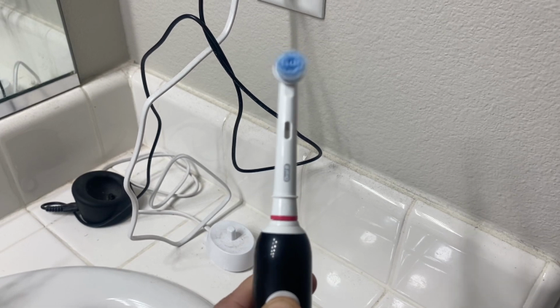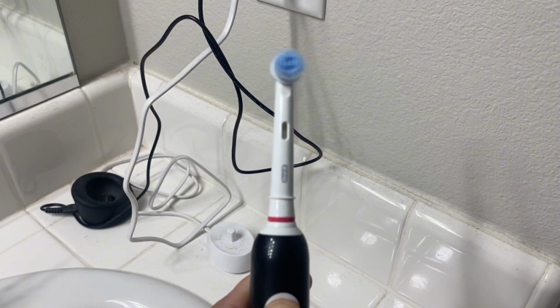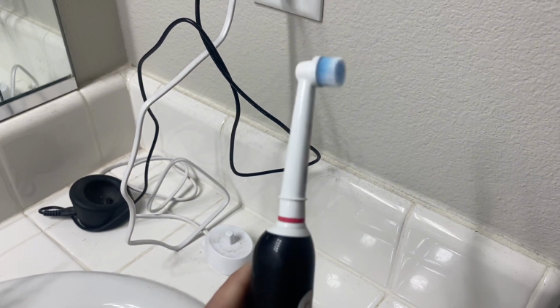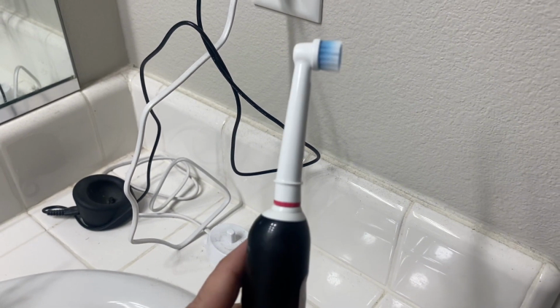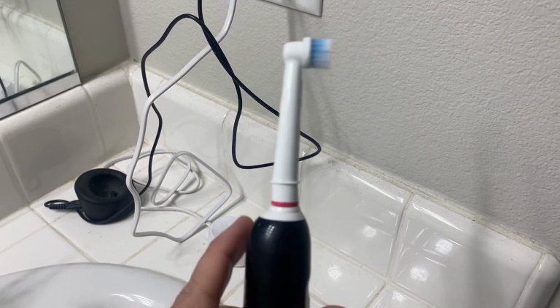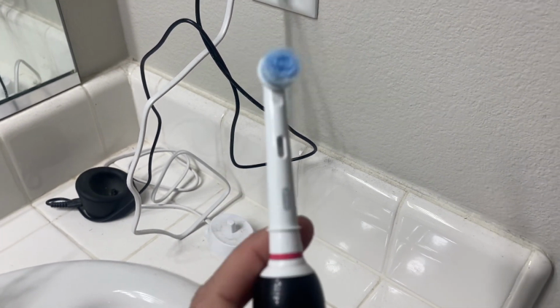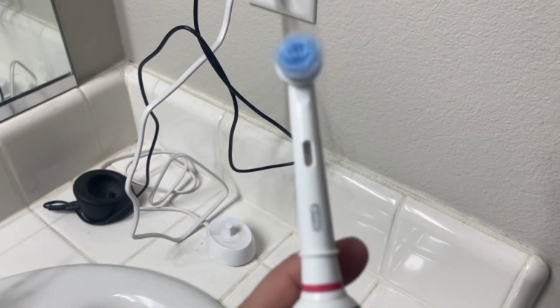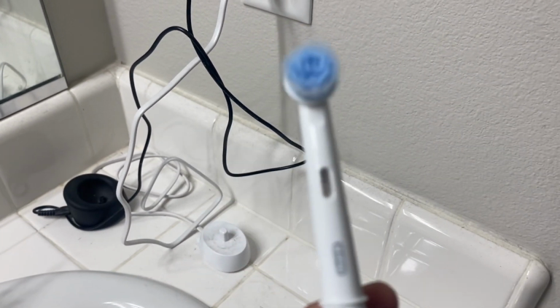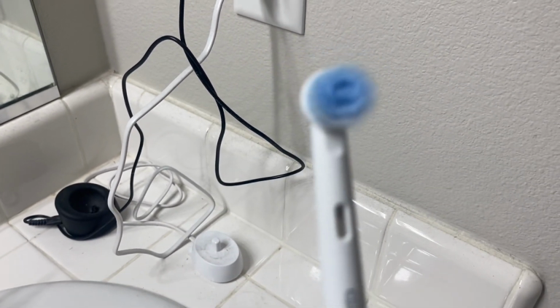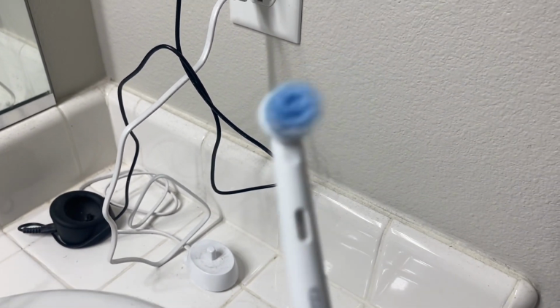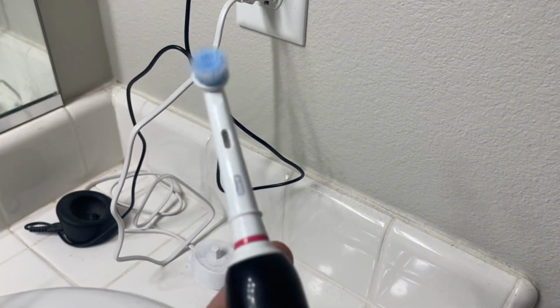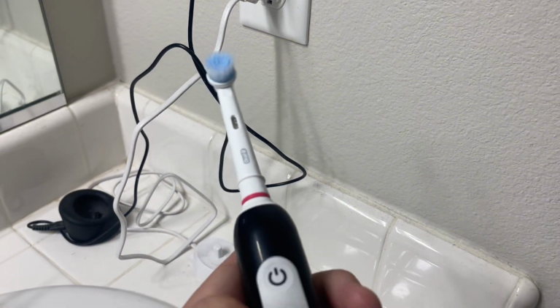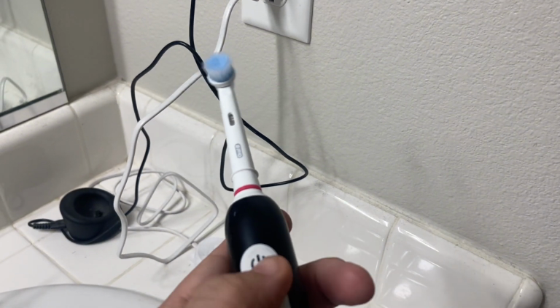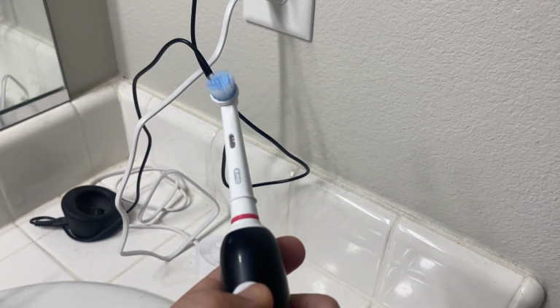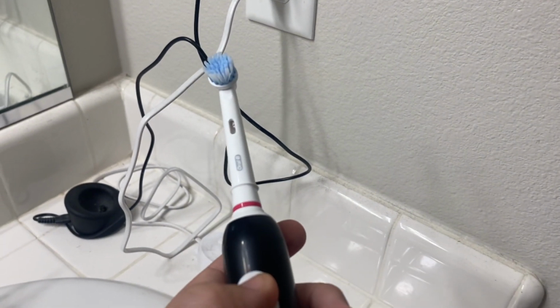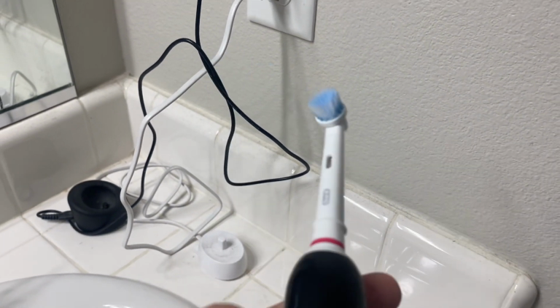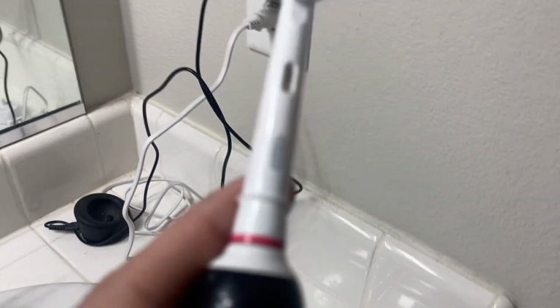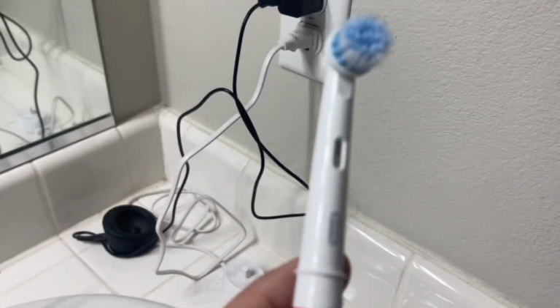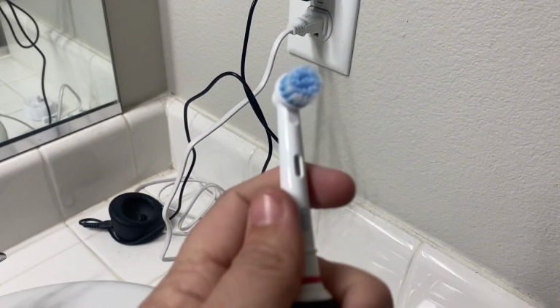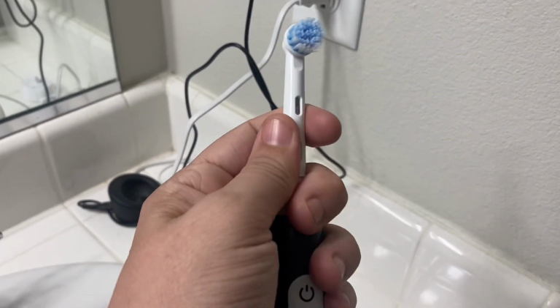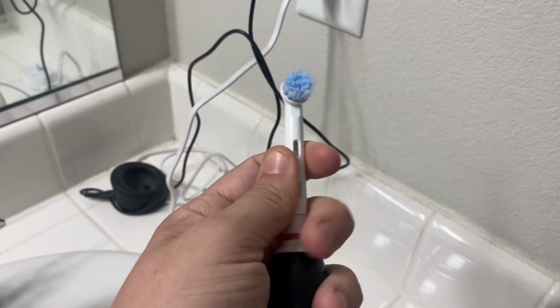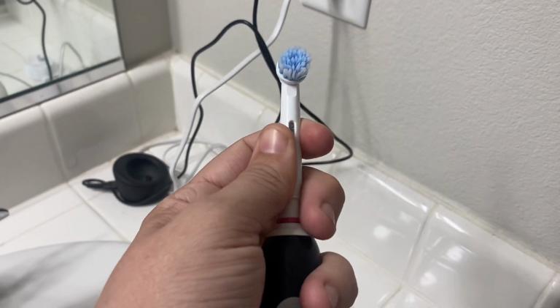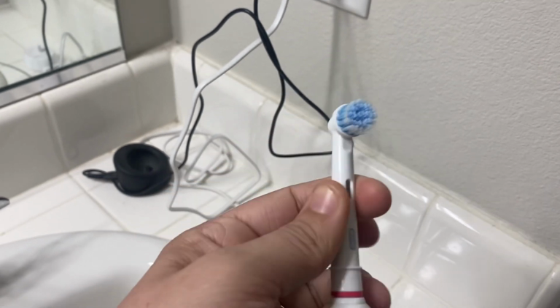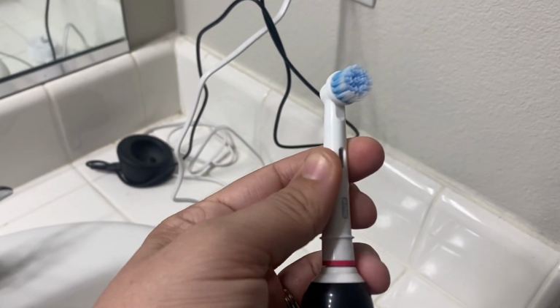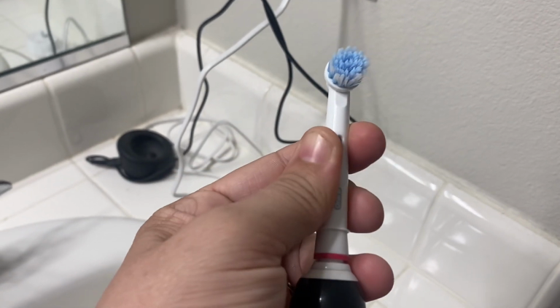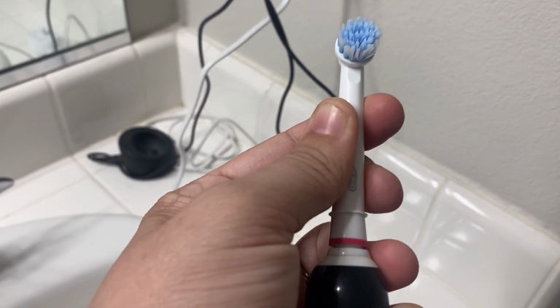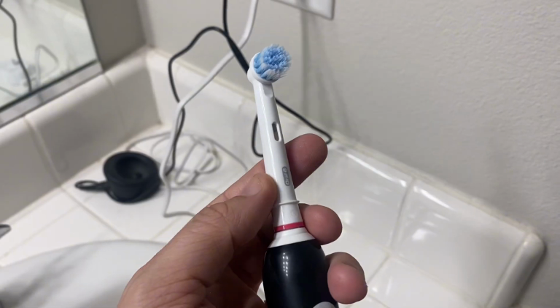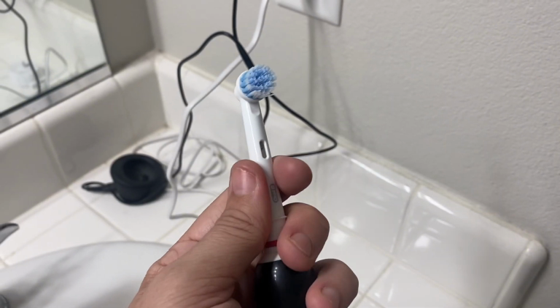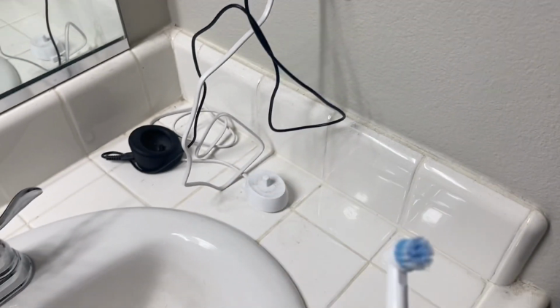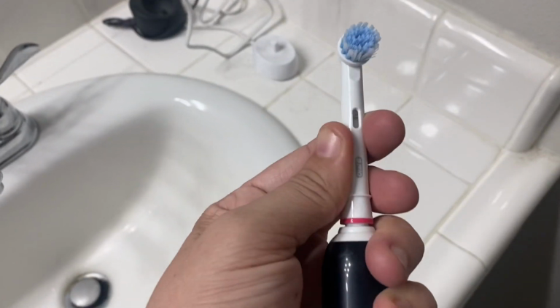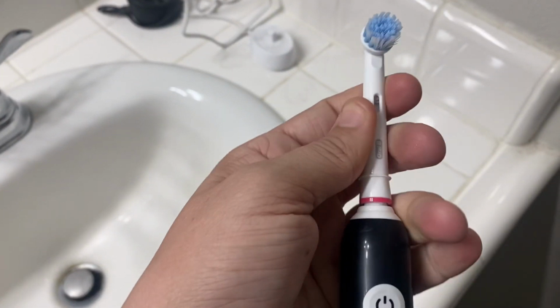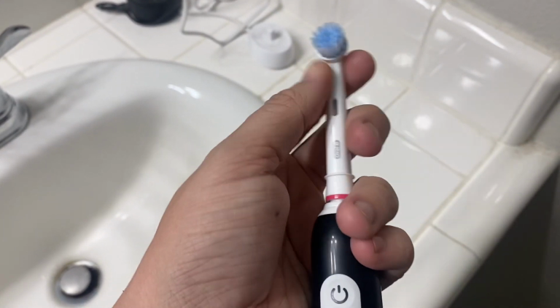What we really like about this toothbrush is that it has a timer sensor, so when you're brushing it does a little beep and a little stop in the vibration to tell you when to move on in your mouth, to let you know that you've gotten enough of a cleaning there.